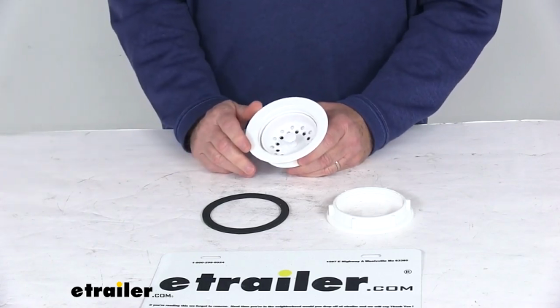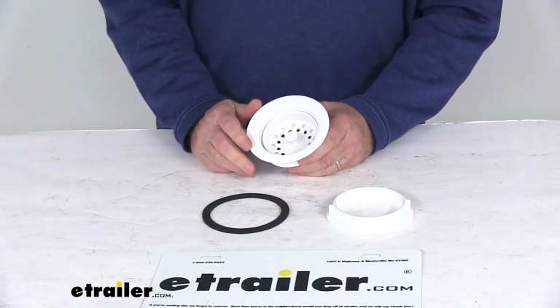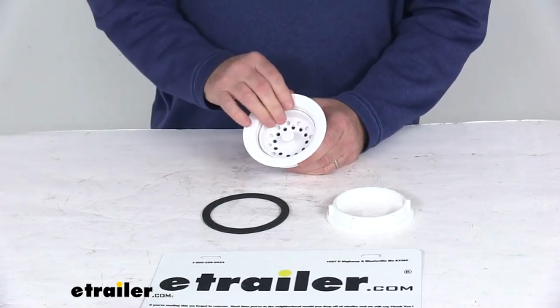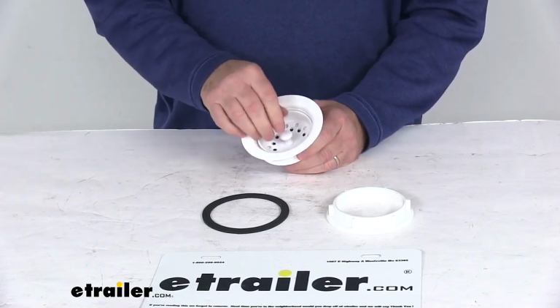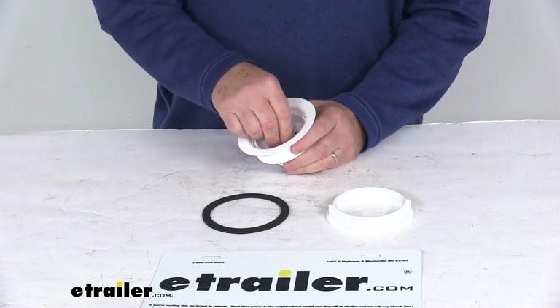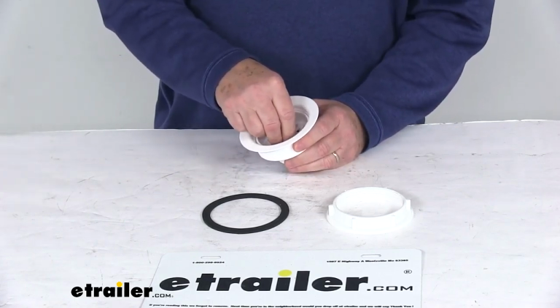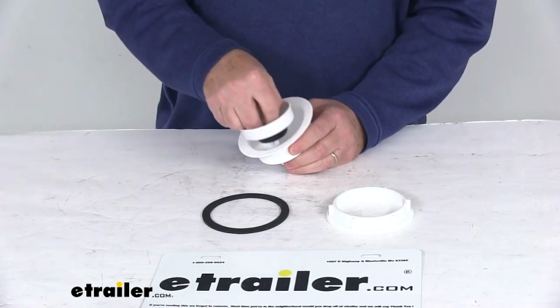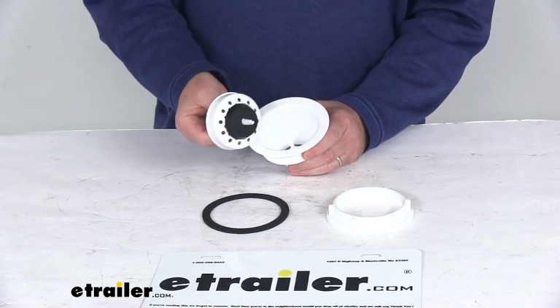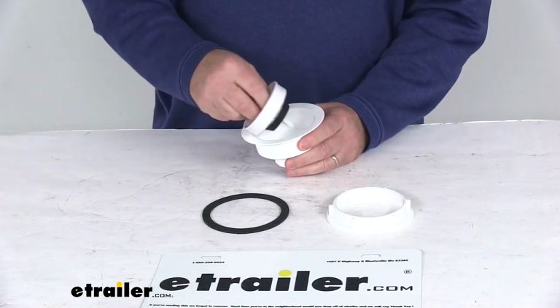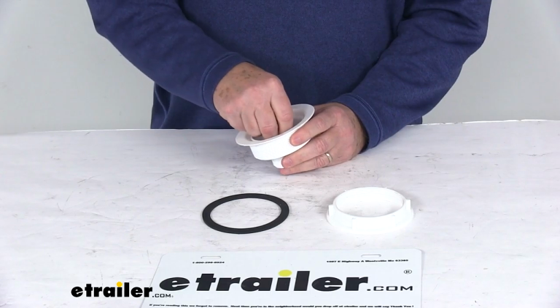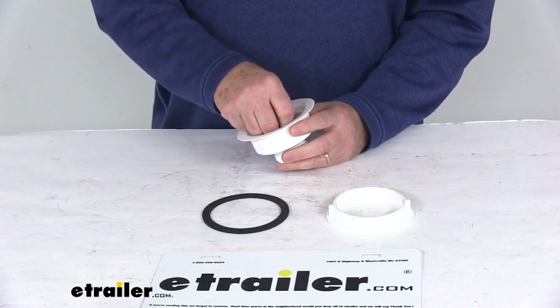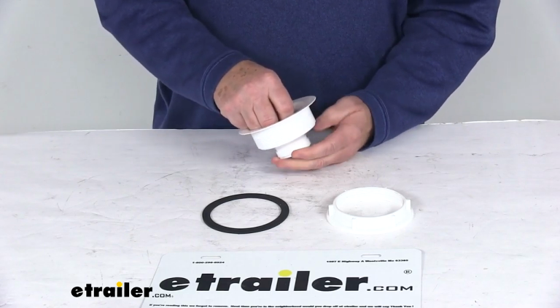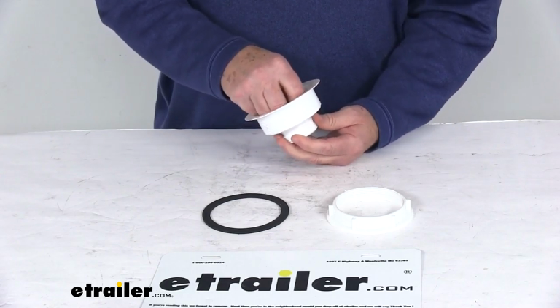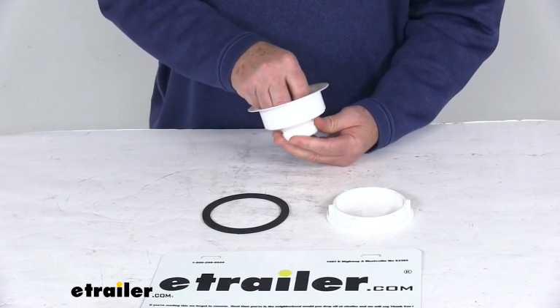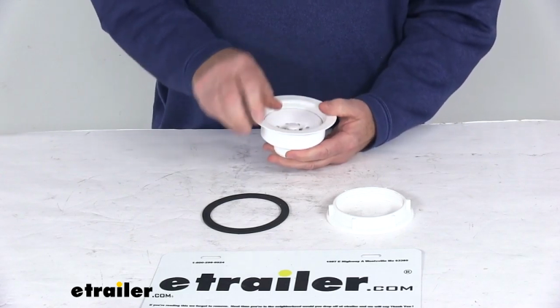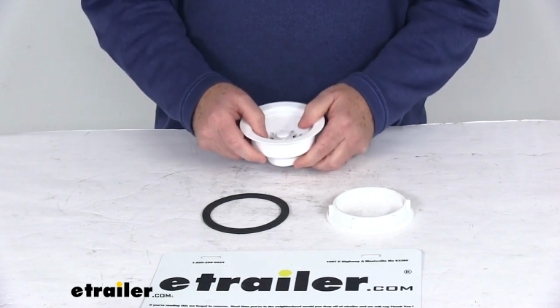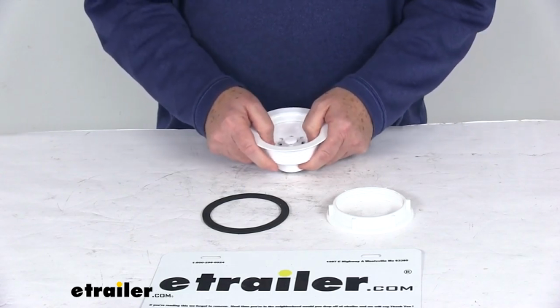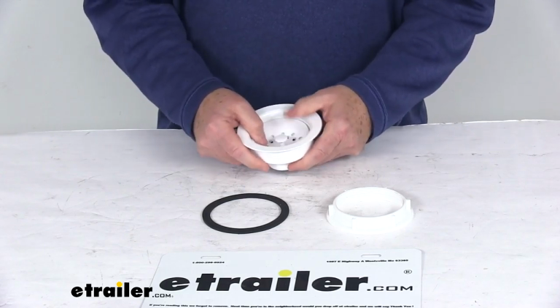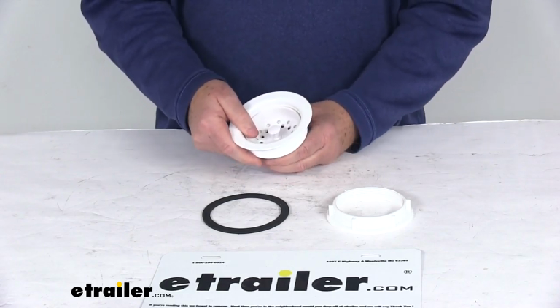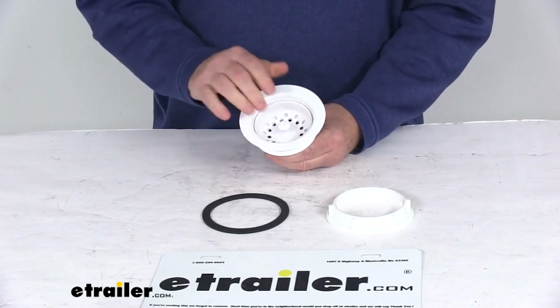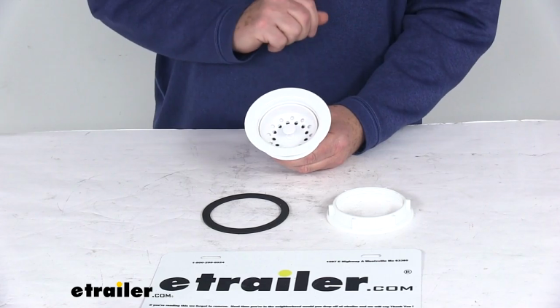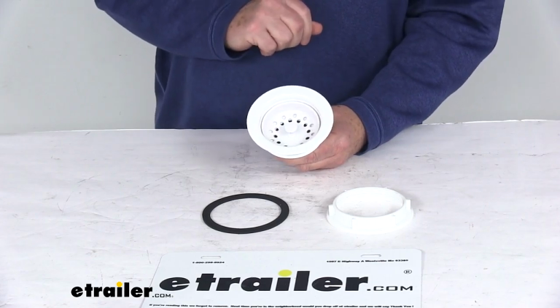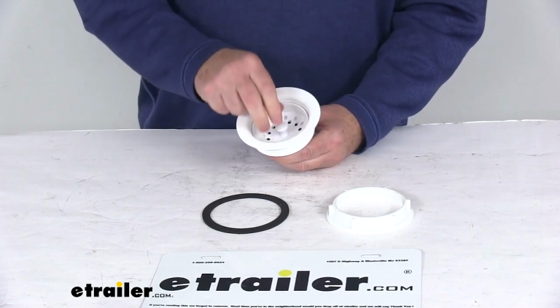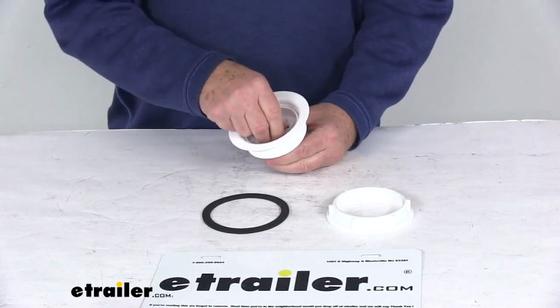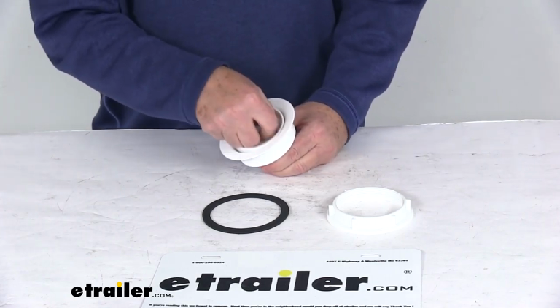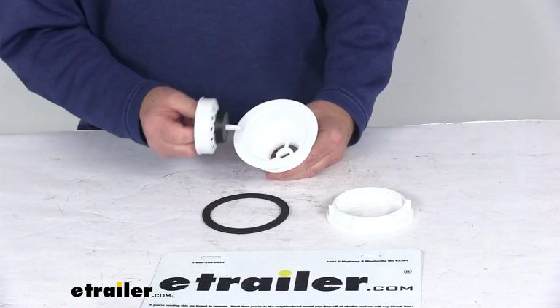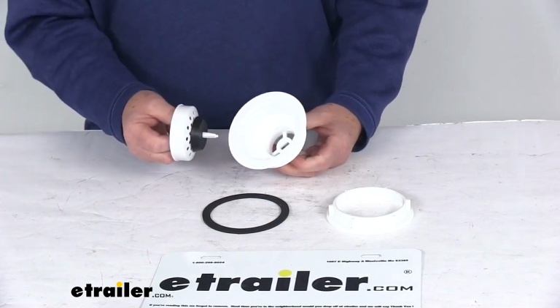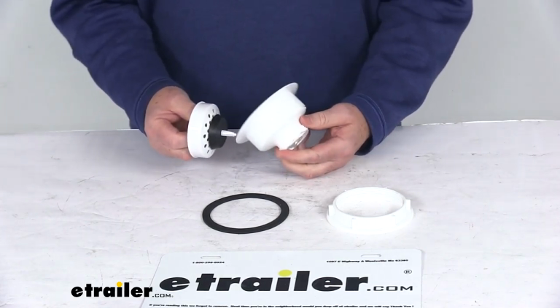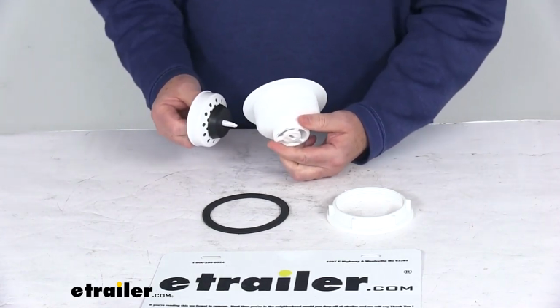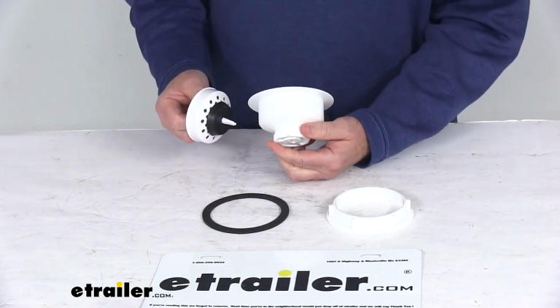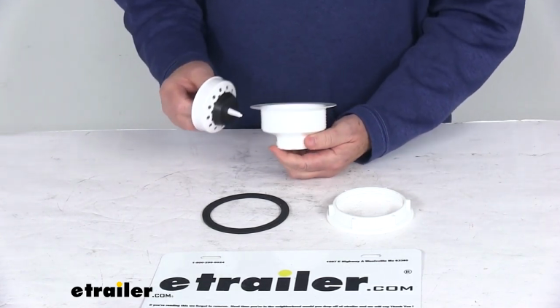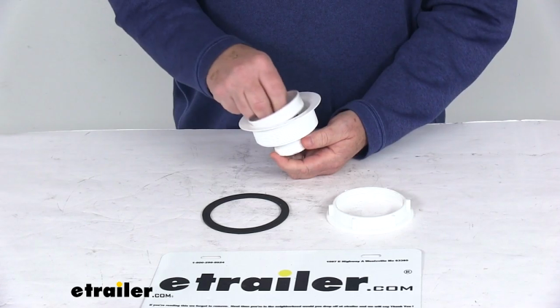Today we're going to take a look at the kitchen sink white strainer with the push-in basket for a 3½ inch to 4 inch diameter drain. This is by JR Products. This kitchen strainer with the push-in basket will replace a worn or damaged strainer that's in your RV sink.